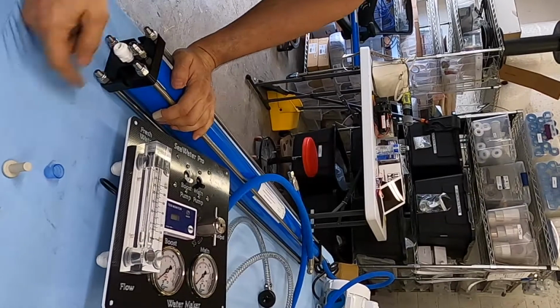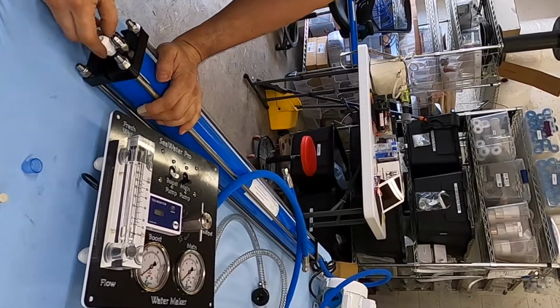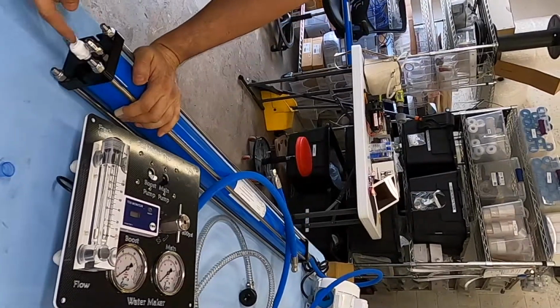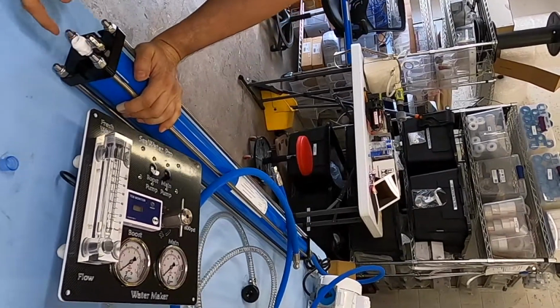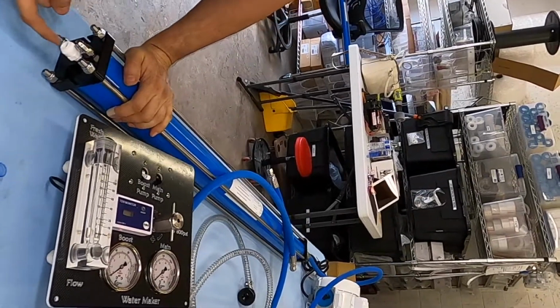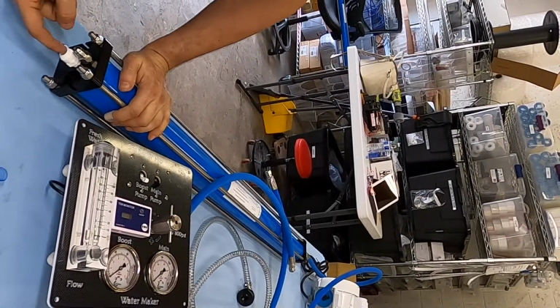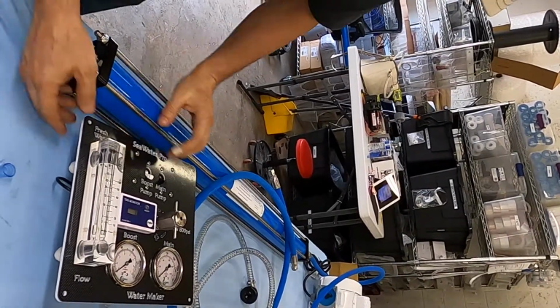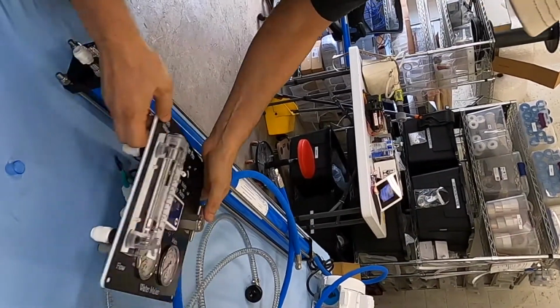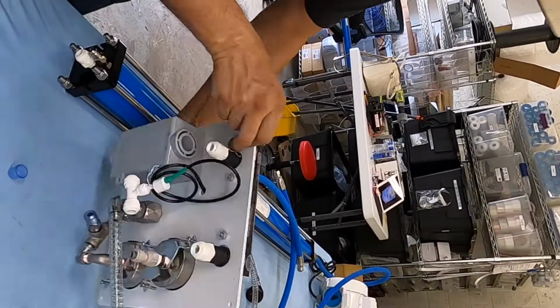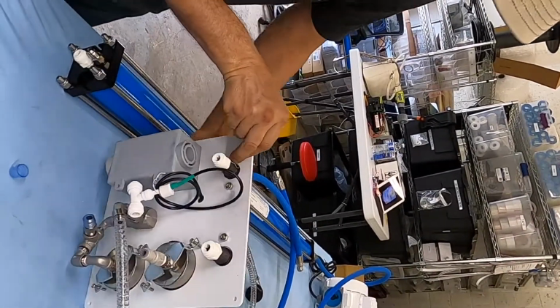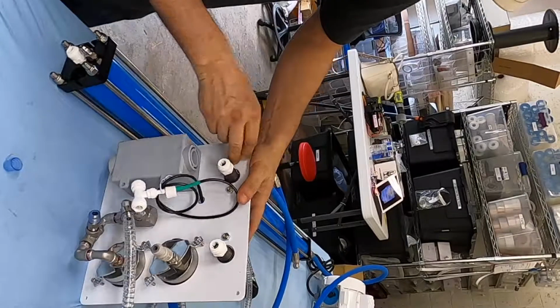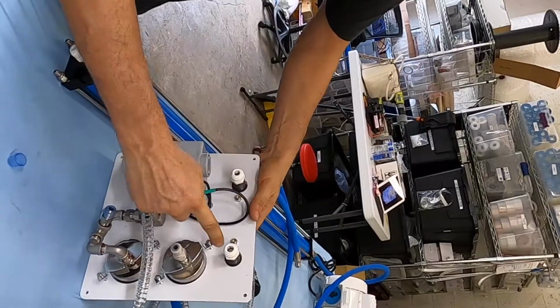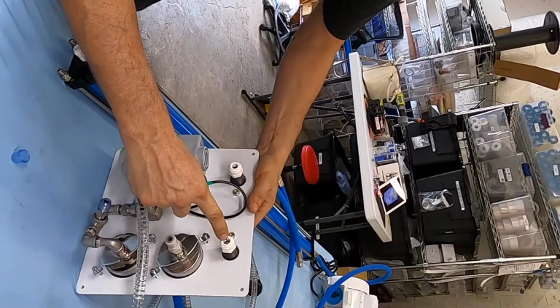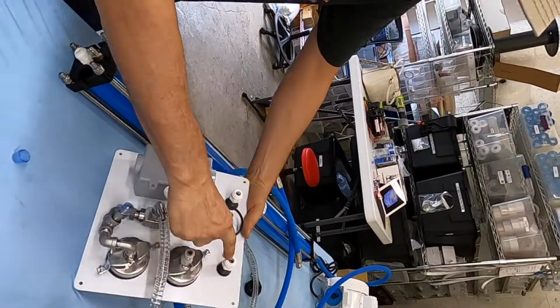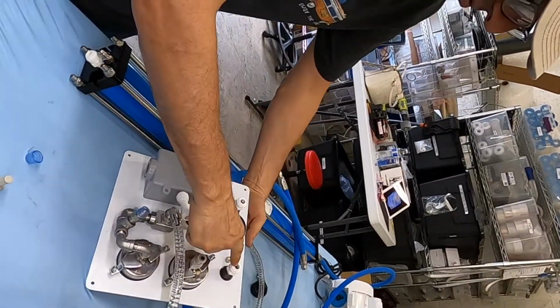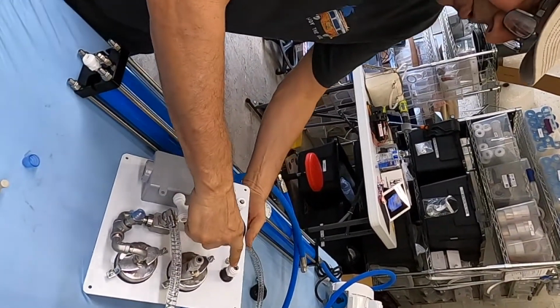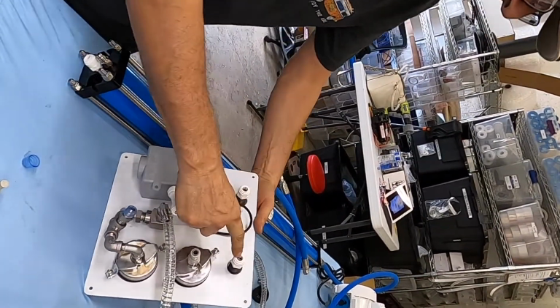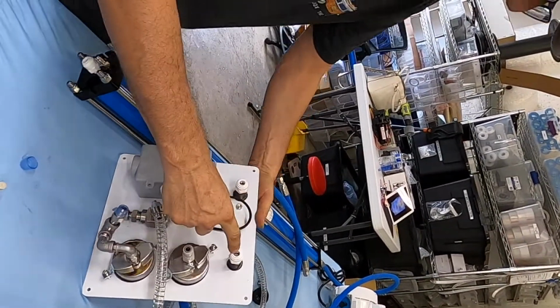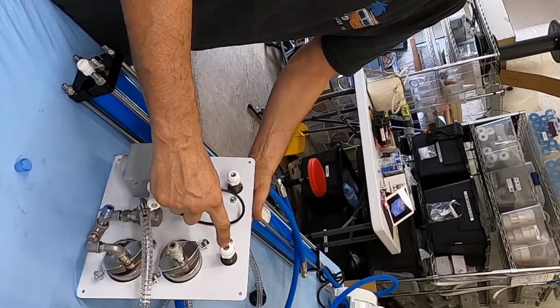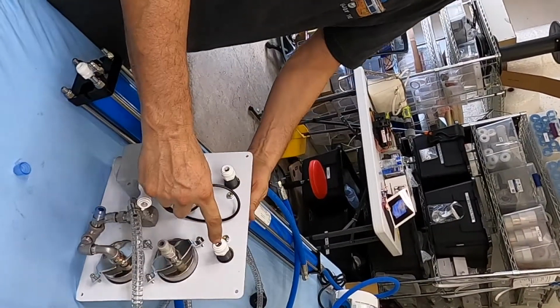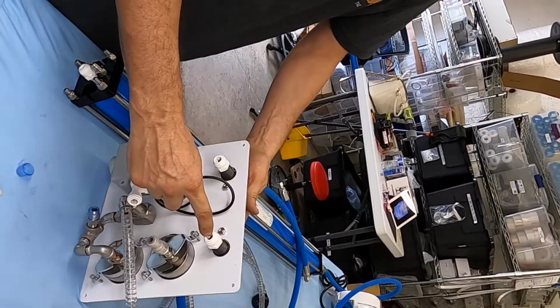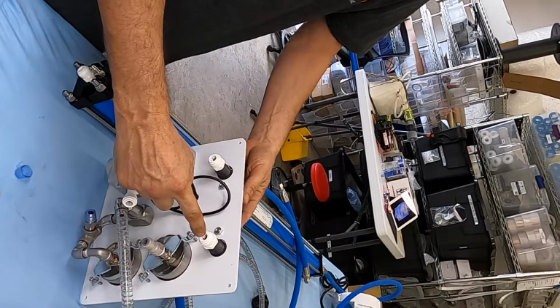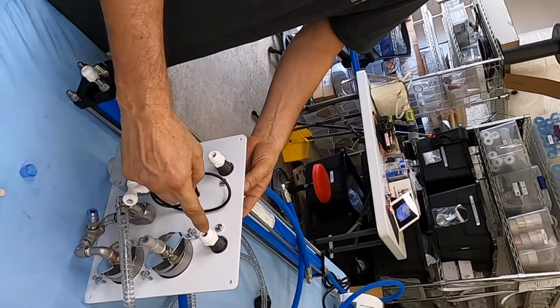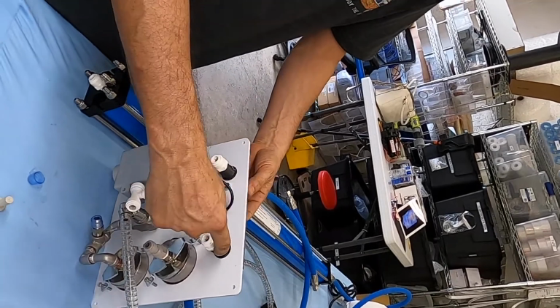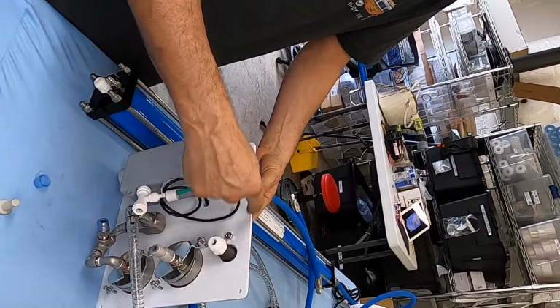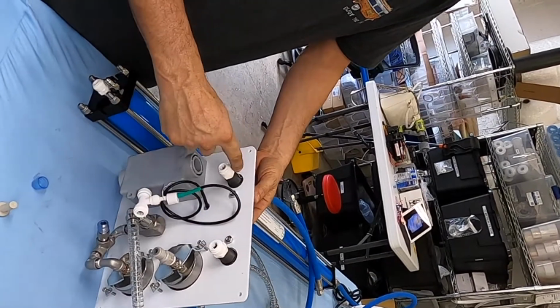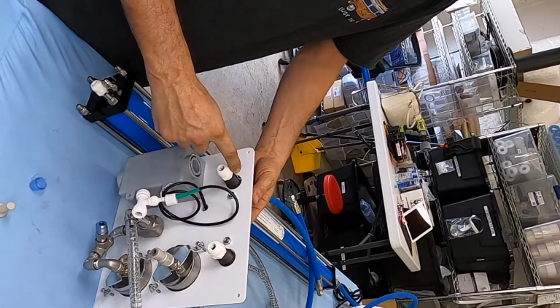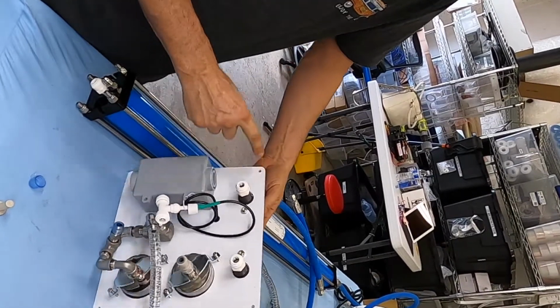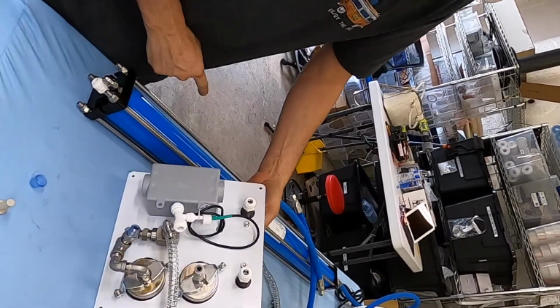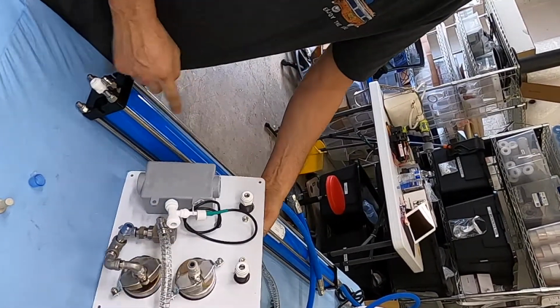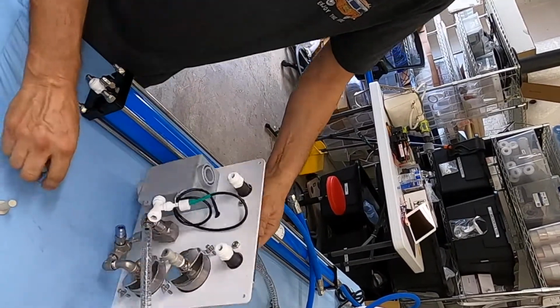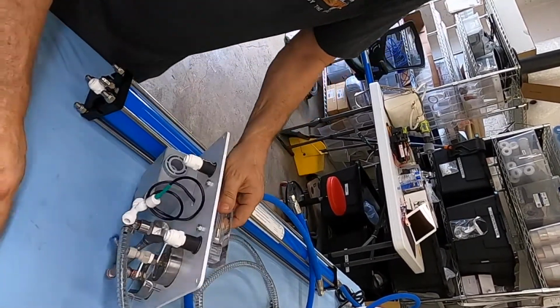Now we remove this cap and we're going to run a 3/8 line from here that will go to the bottom of the flow meter. The flow meter flows from the bottom to the top, and we'll get right back to that.